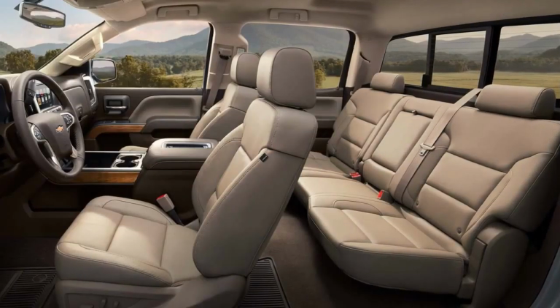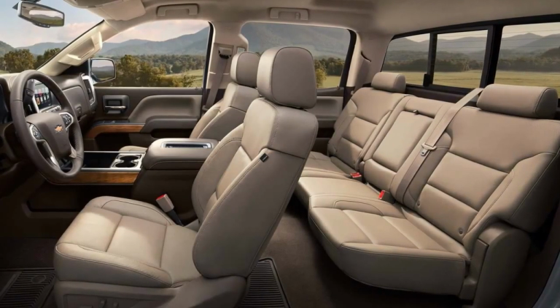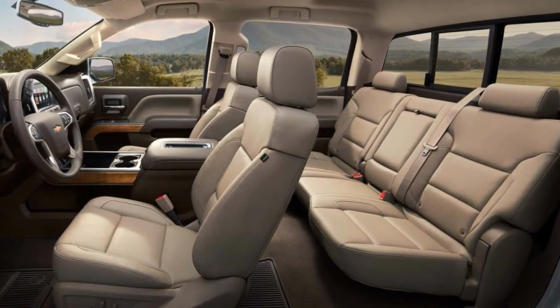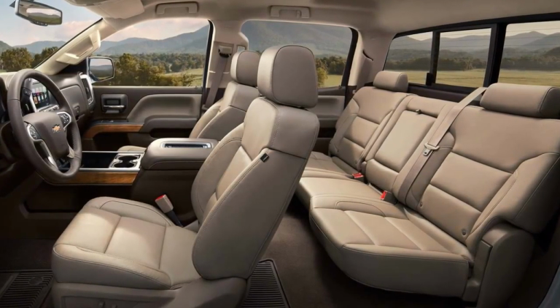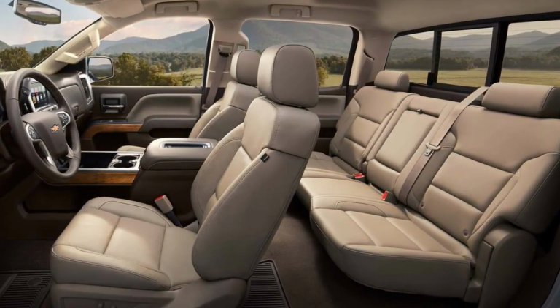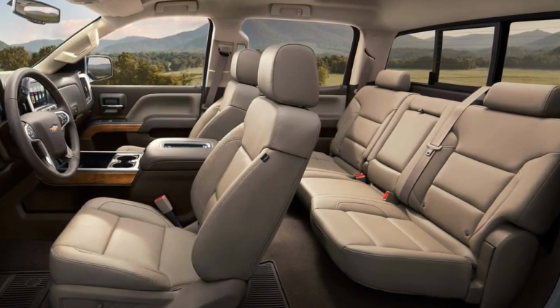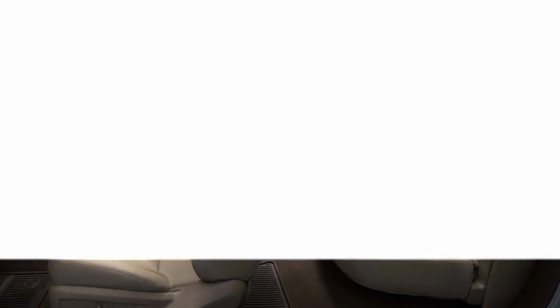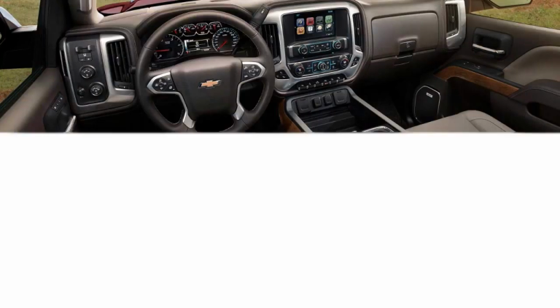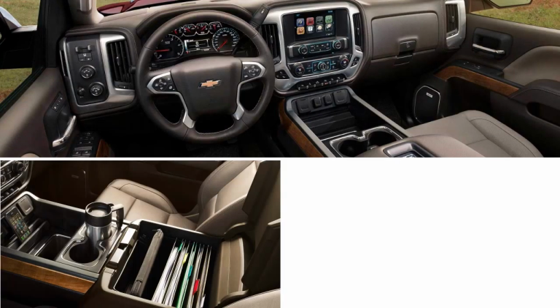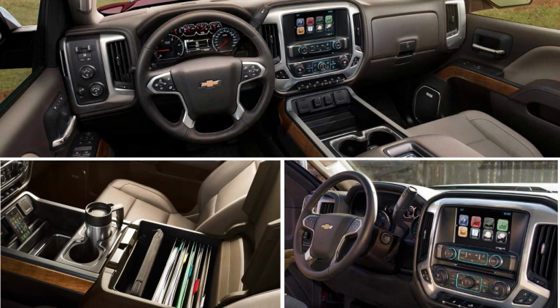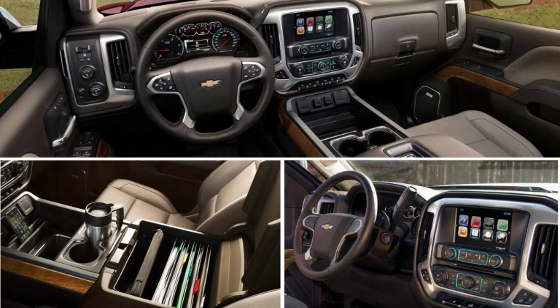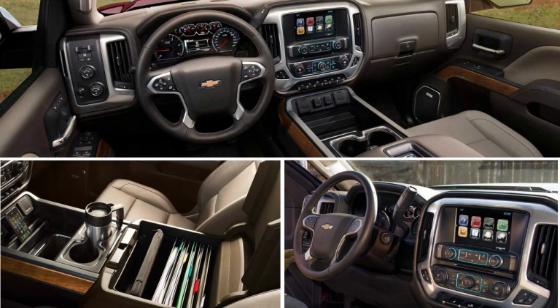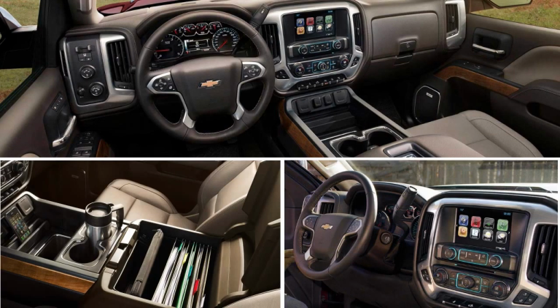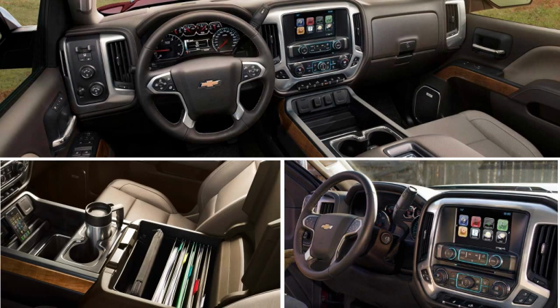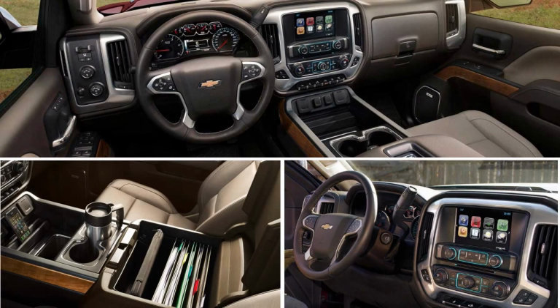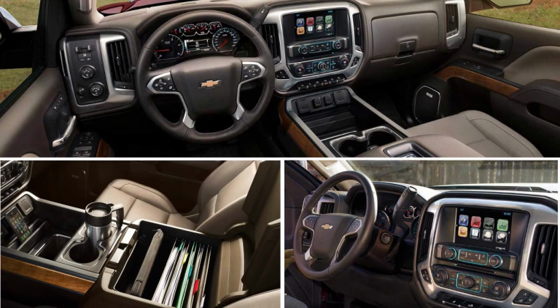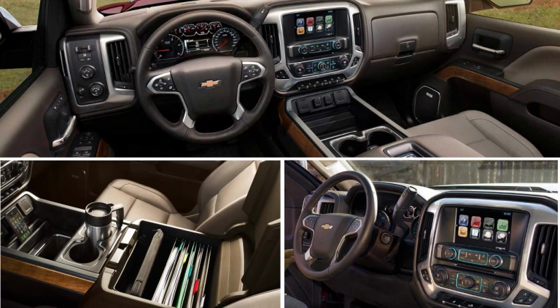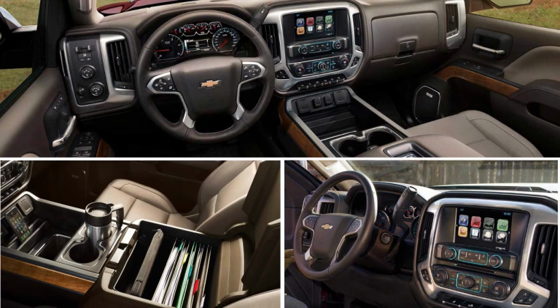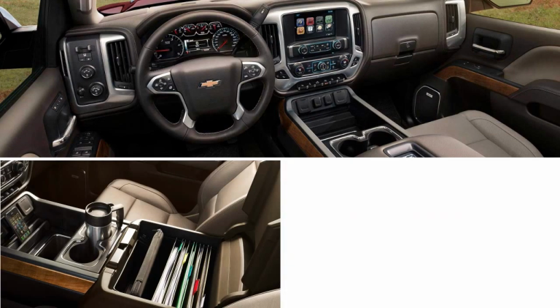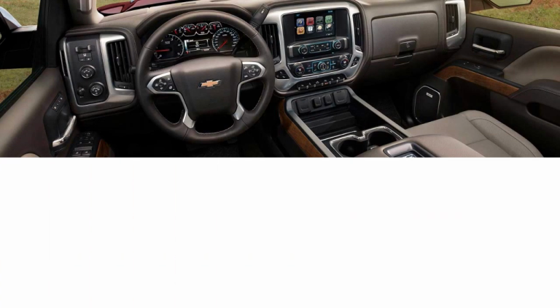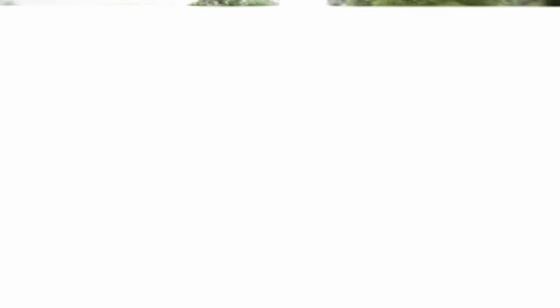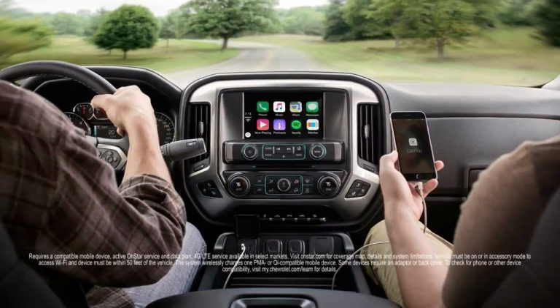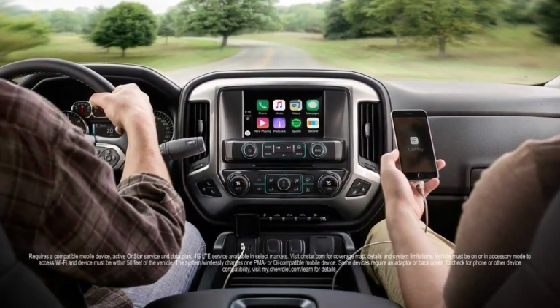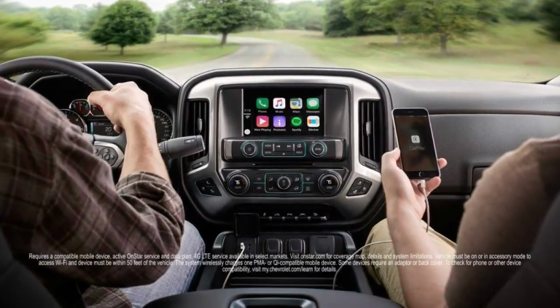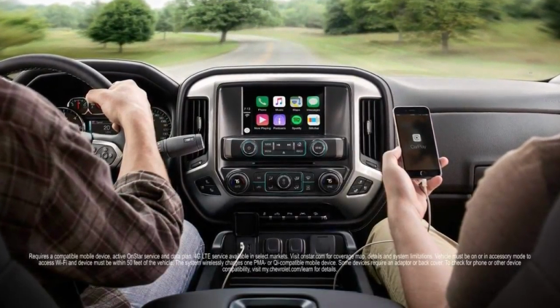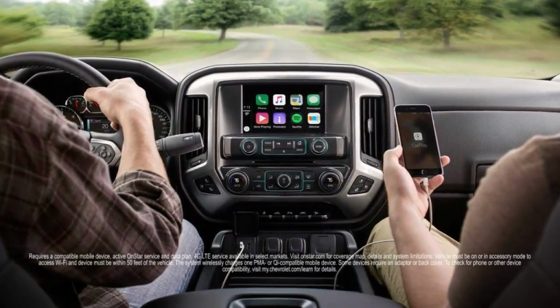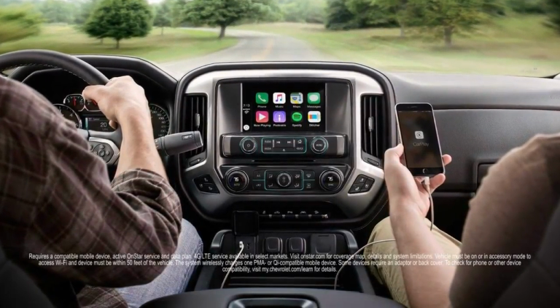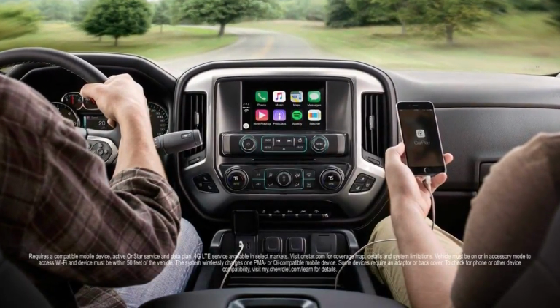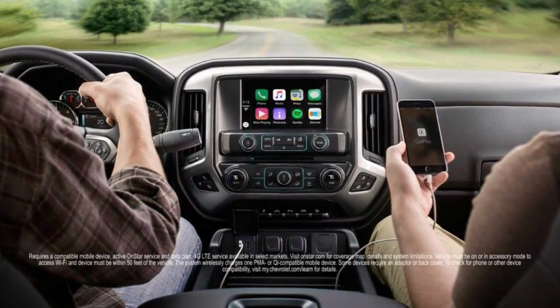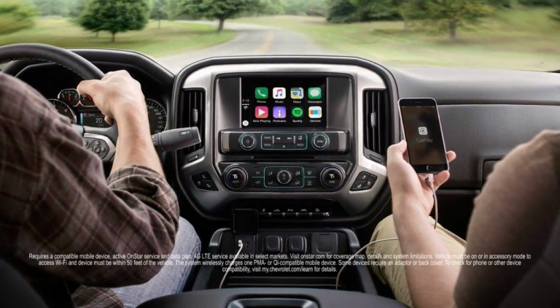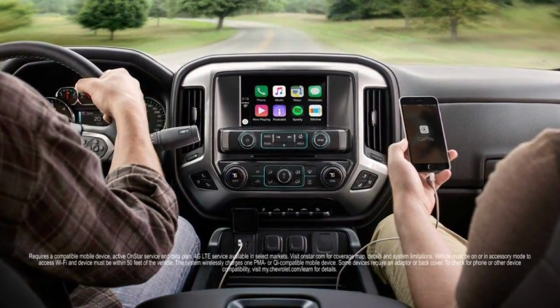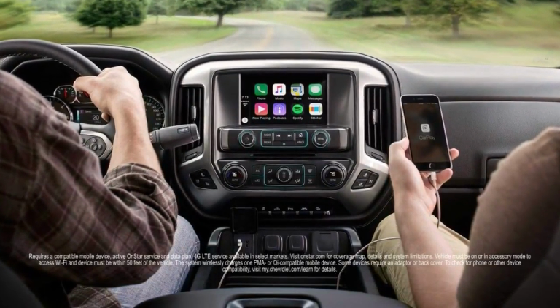The interior is designed for all-day comfort and it's packed with the technology you need to stay on task and connected, like the available 4G LTE Wi-Fi and wireless charging.